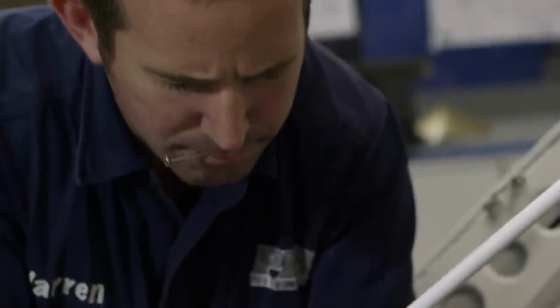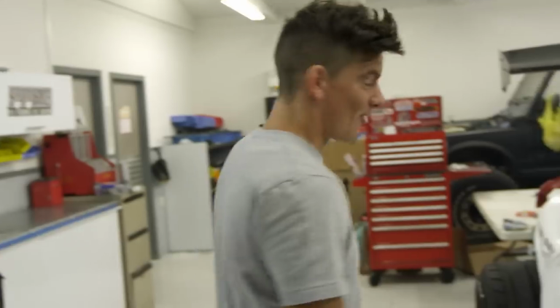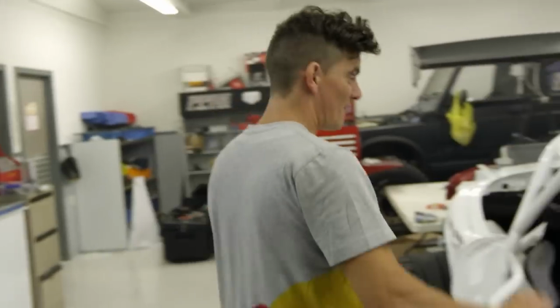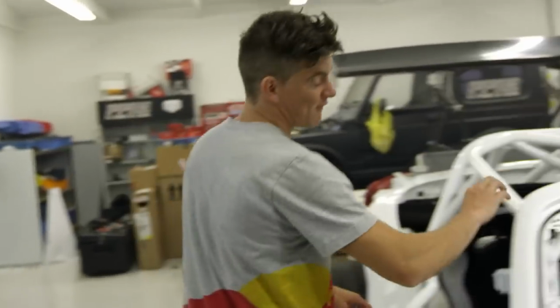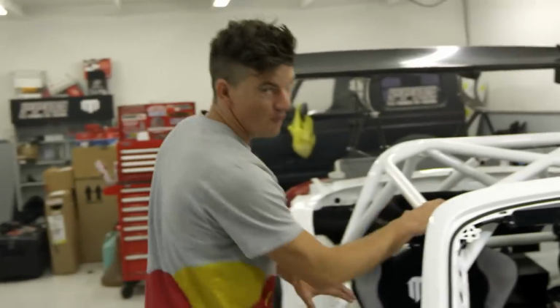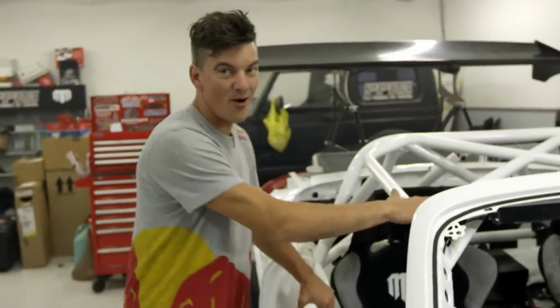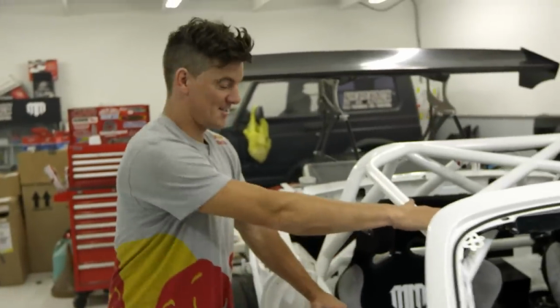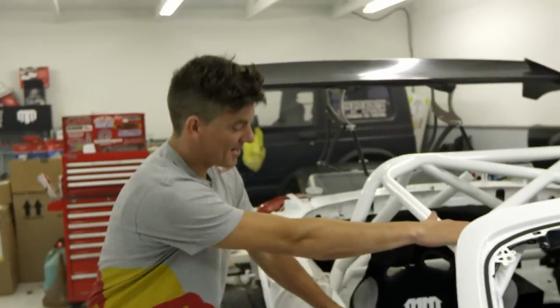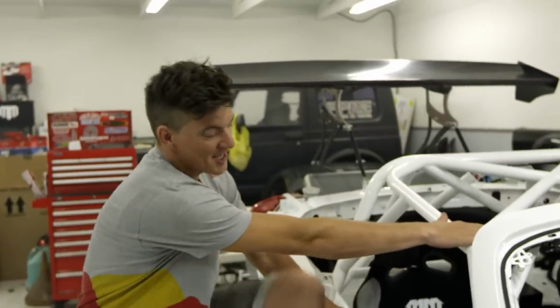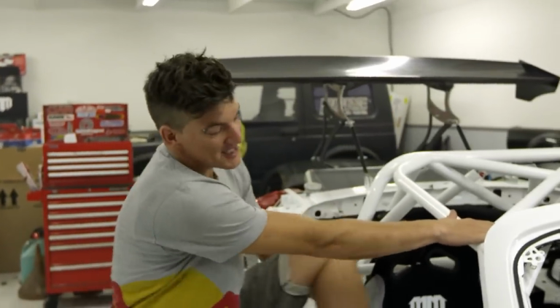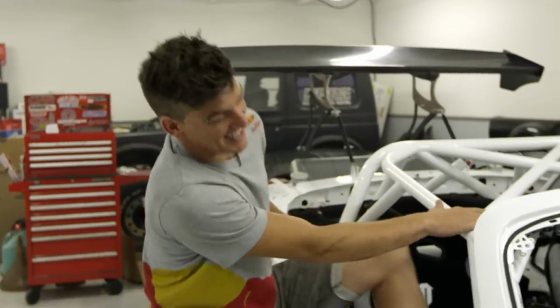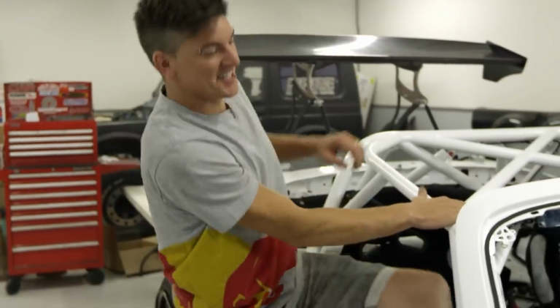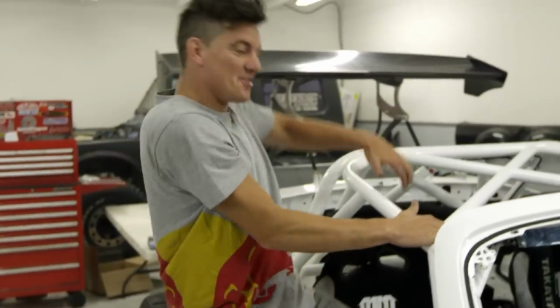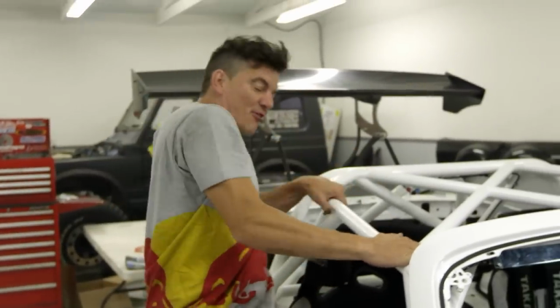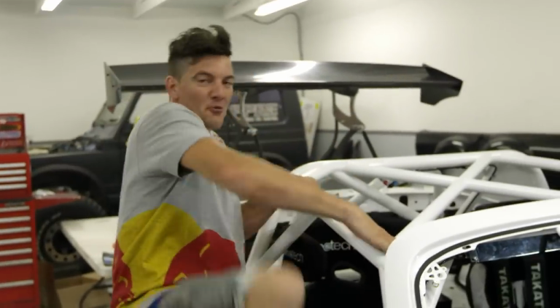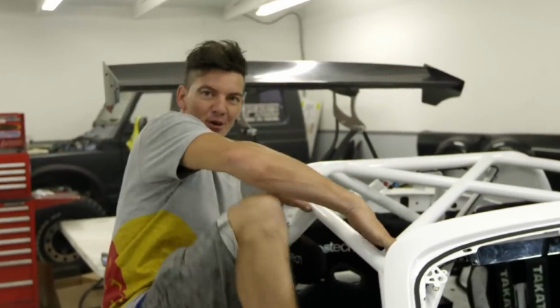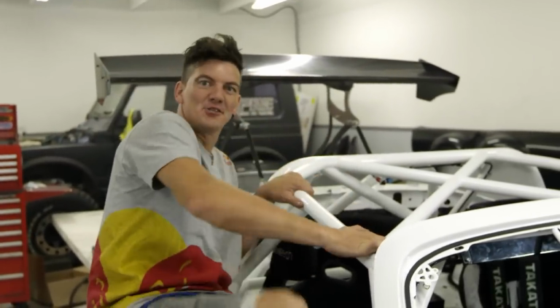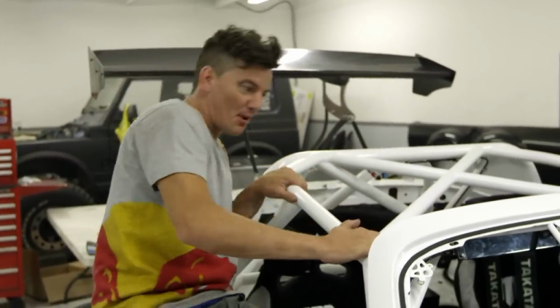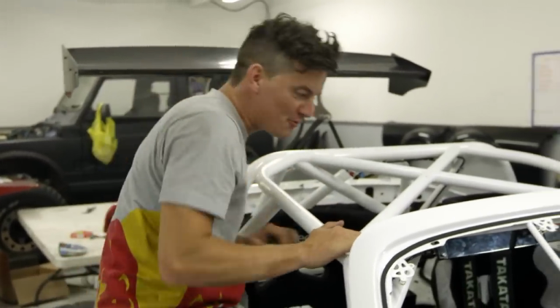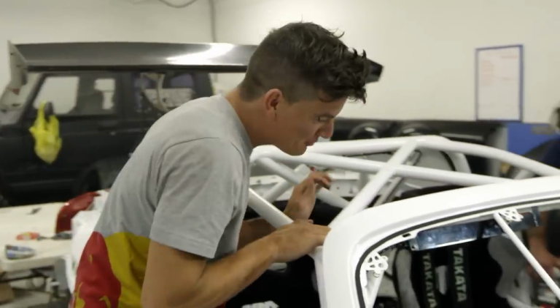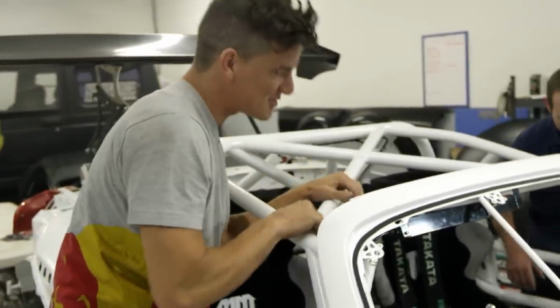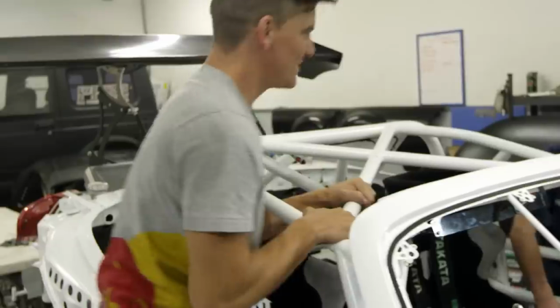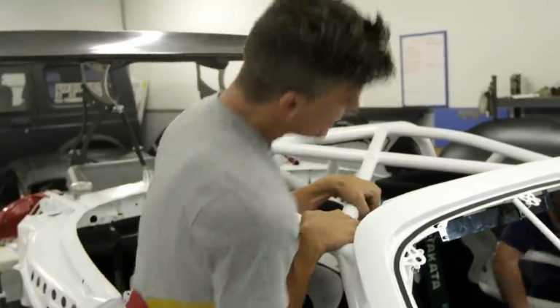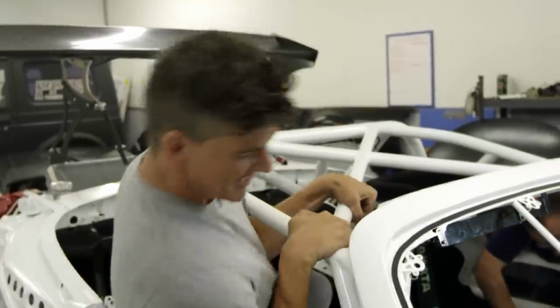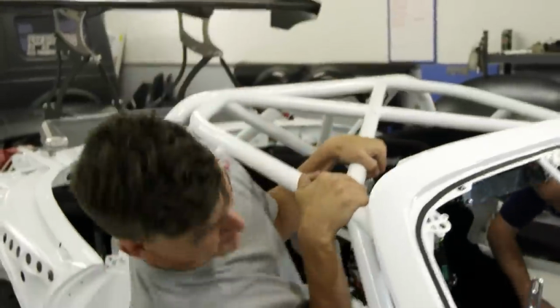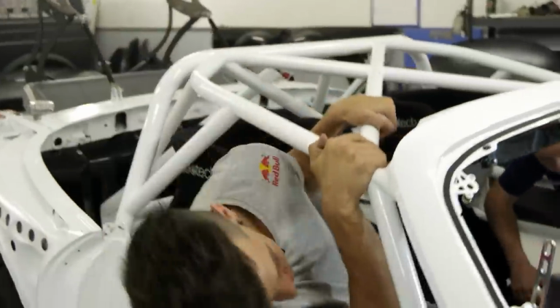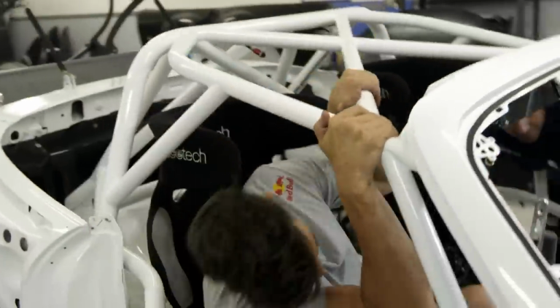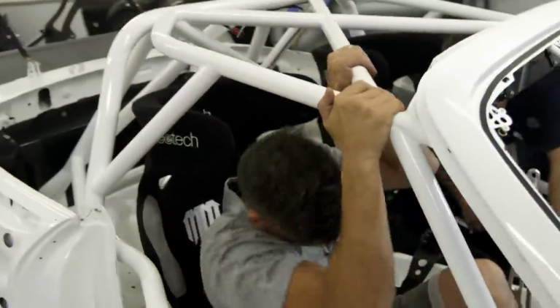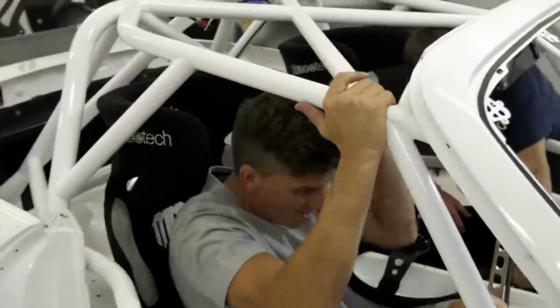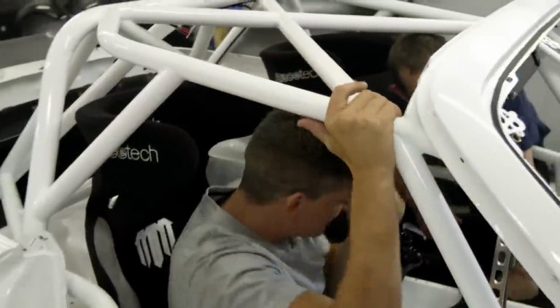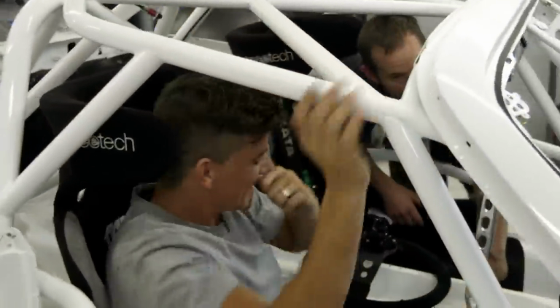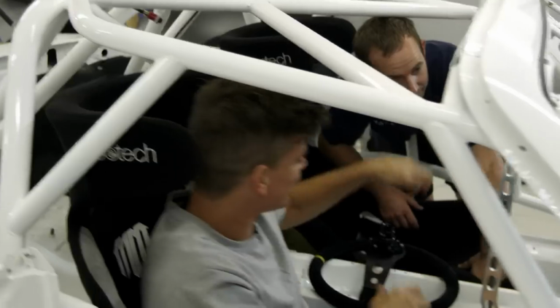All right, the final wire is plugged into the Helltech. The final line is plumbed for the fuel system. We are now ready to fire this thing in the guts.